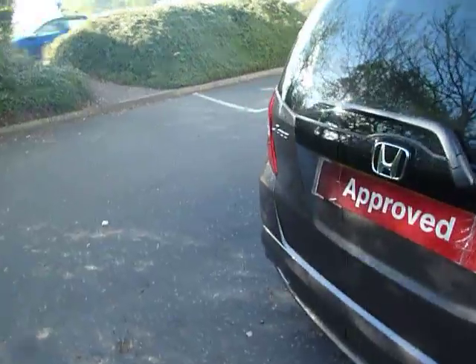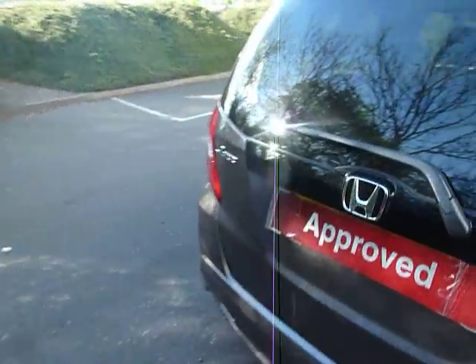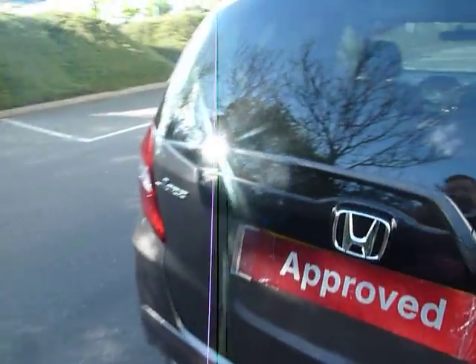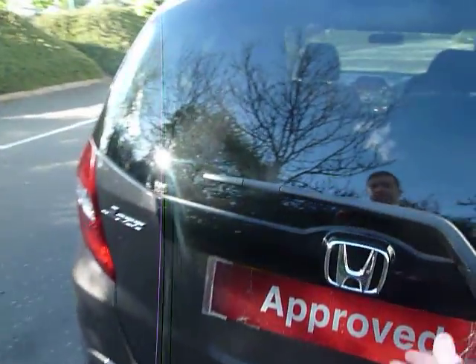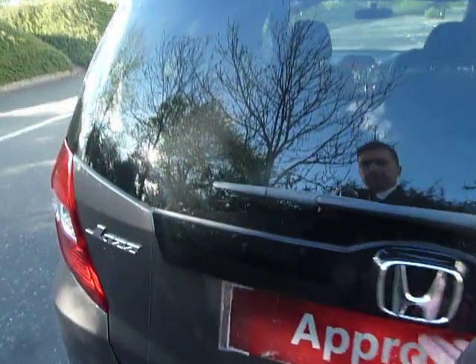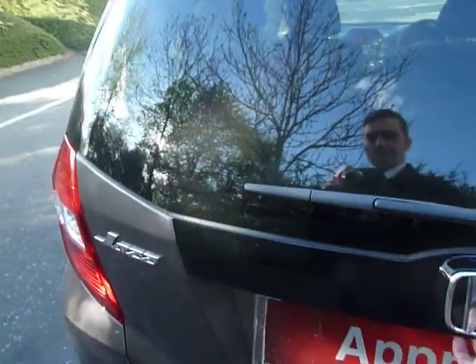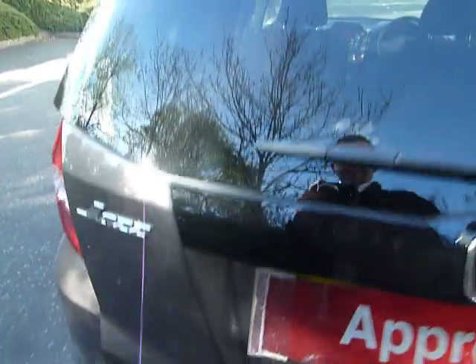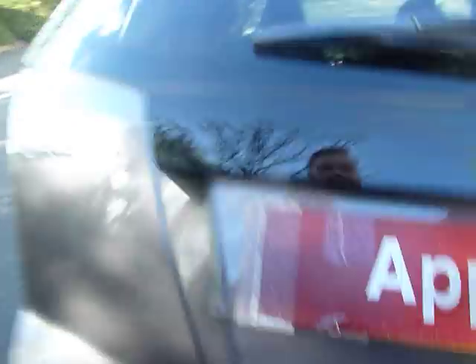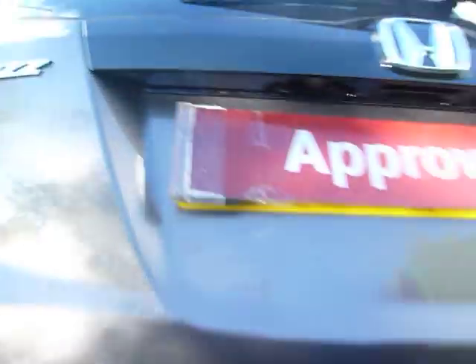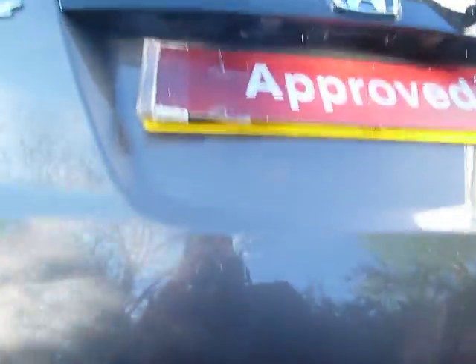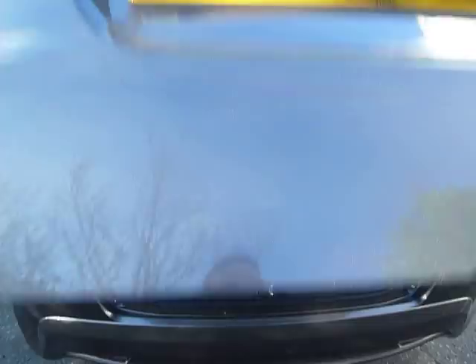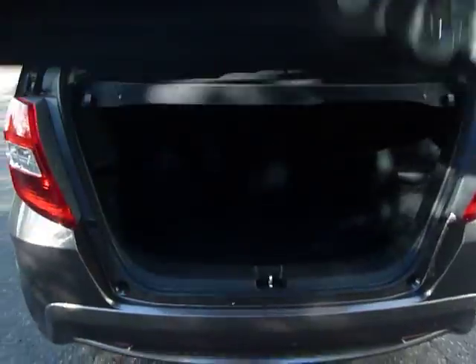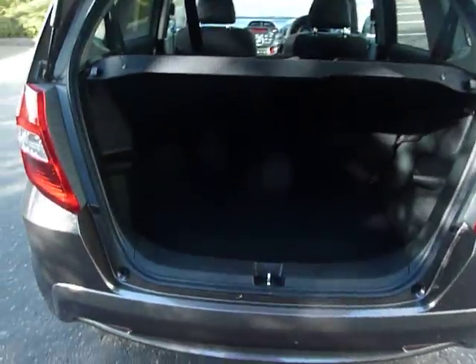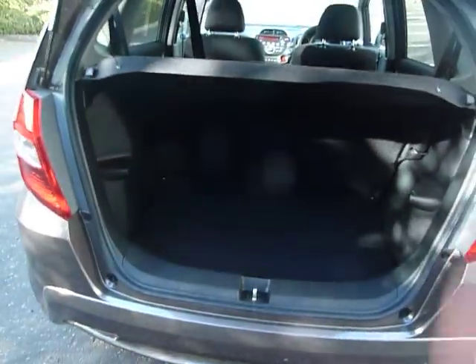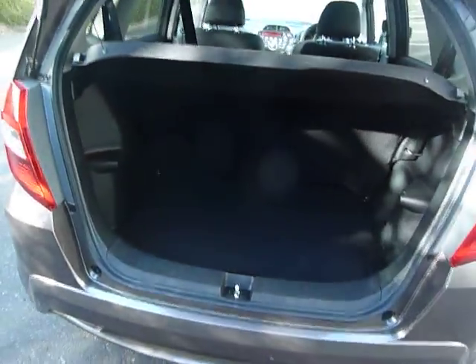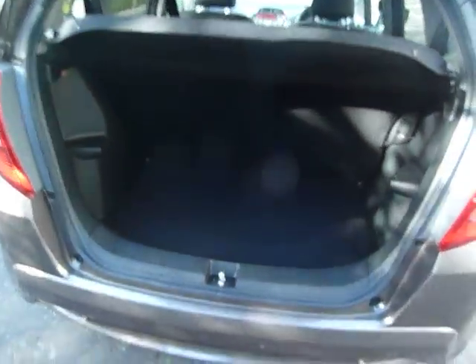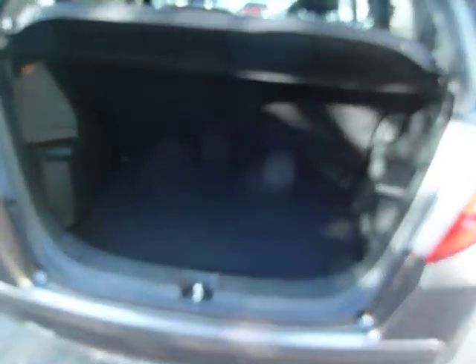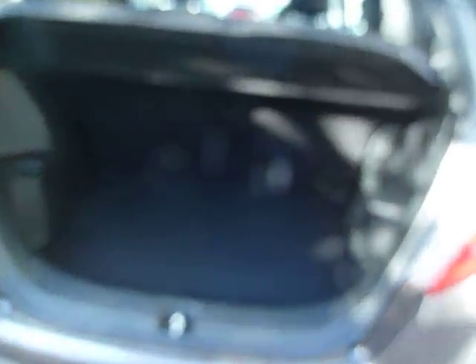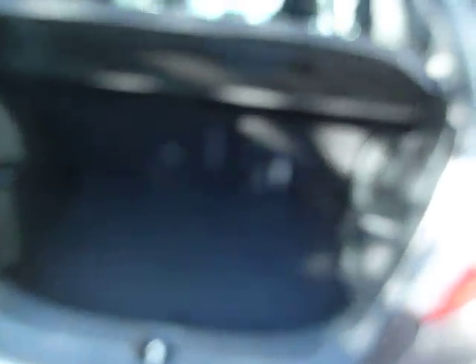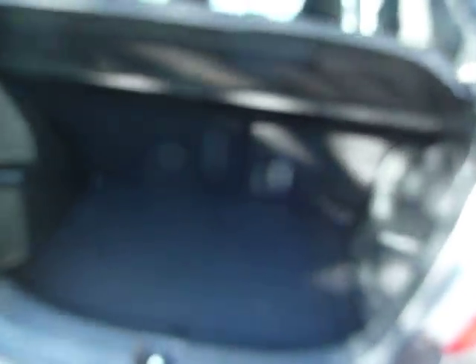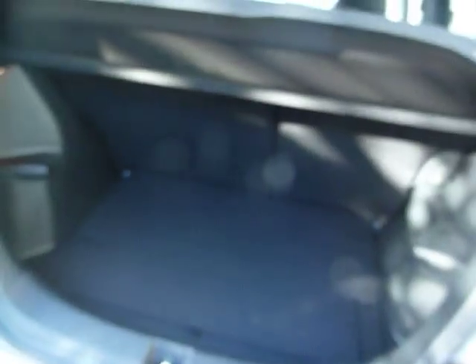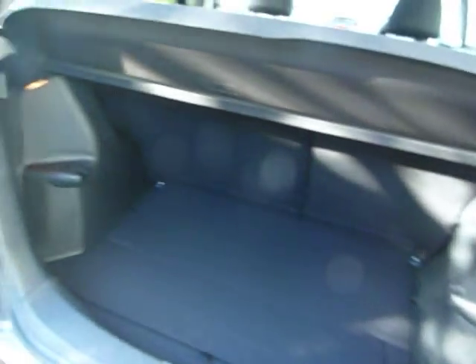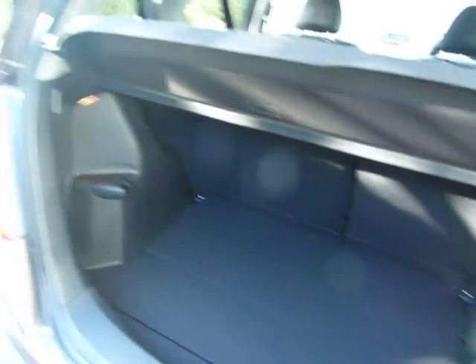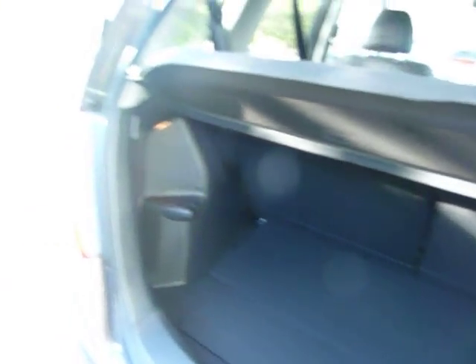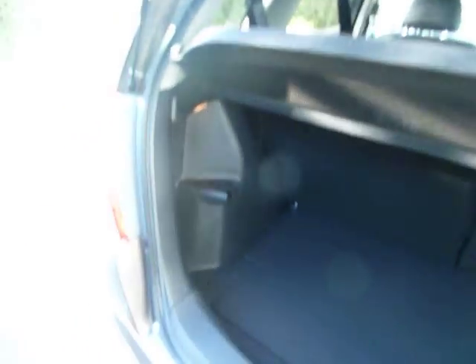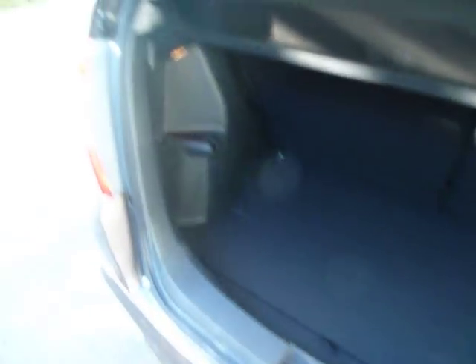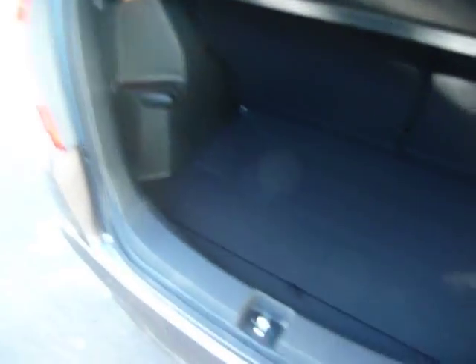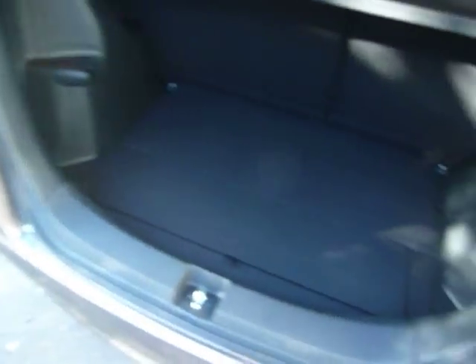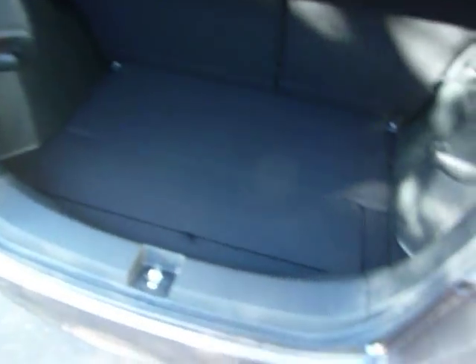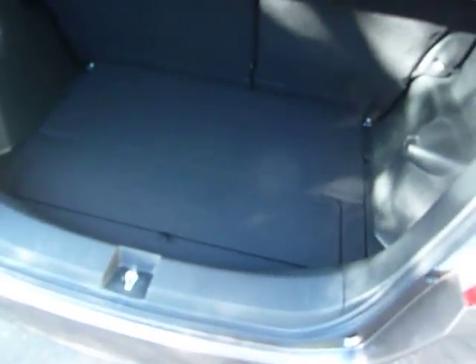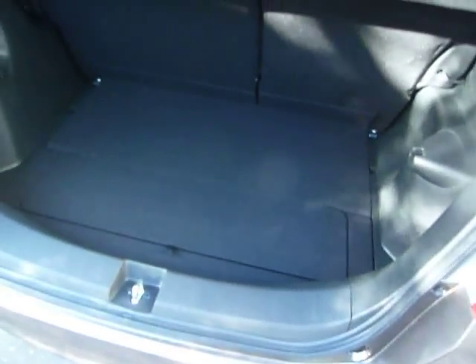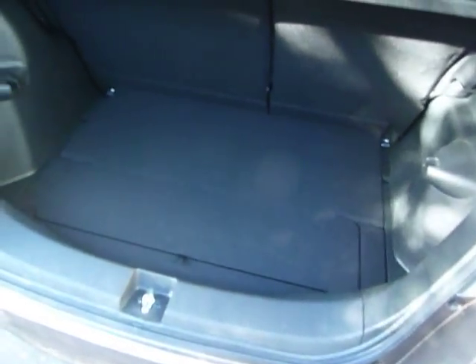The space in the boot is also very impressive. It's a very large boot in the Jazz, with more storage space underneath as well.